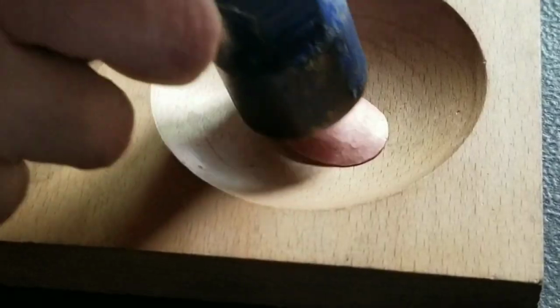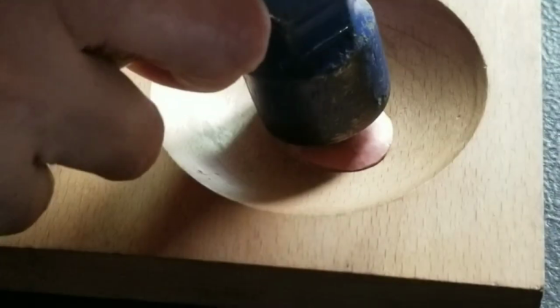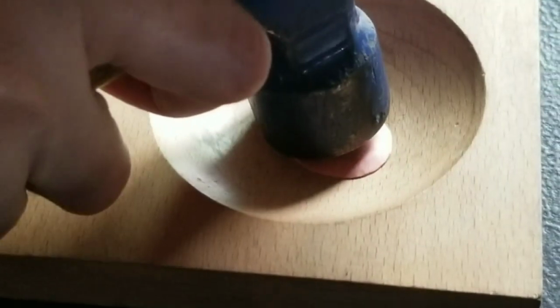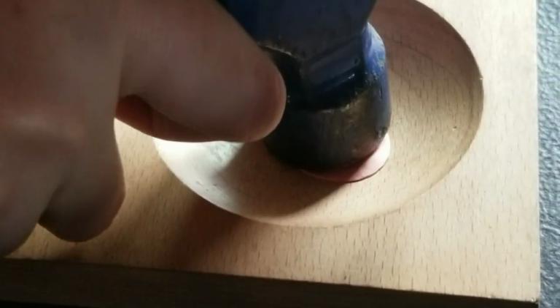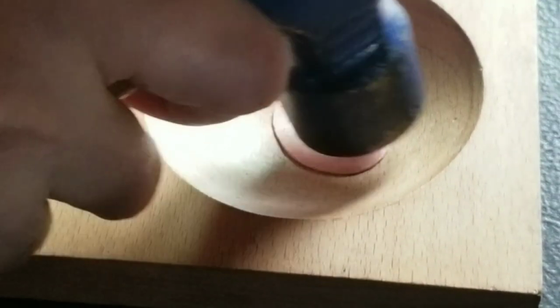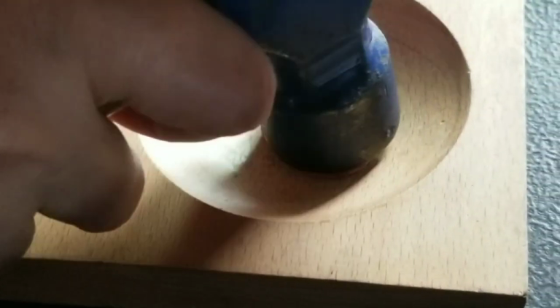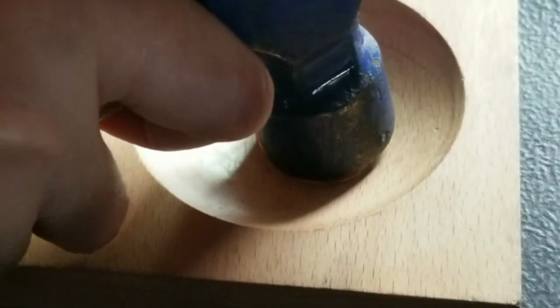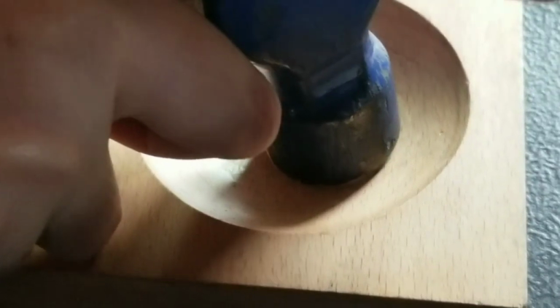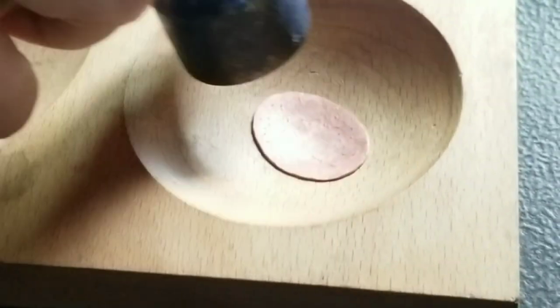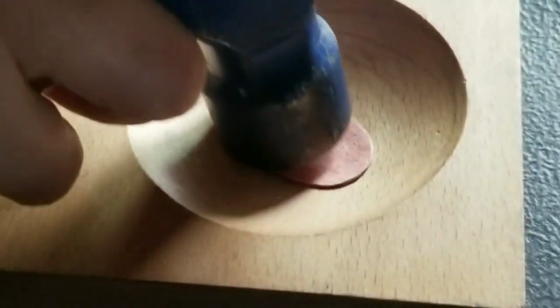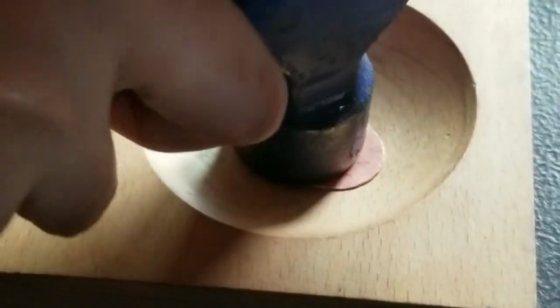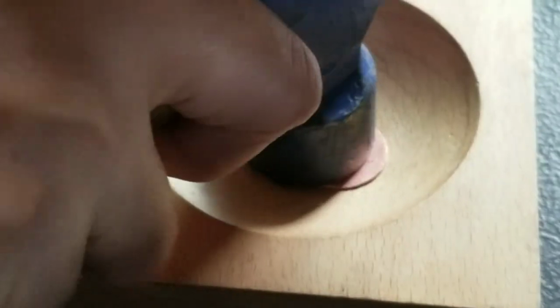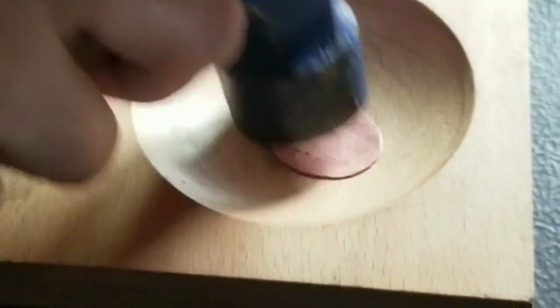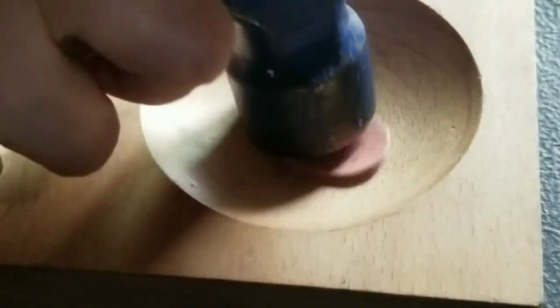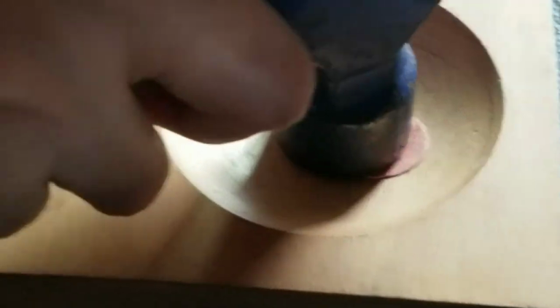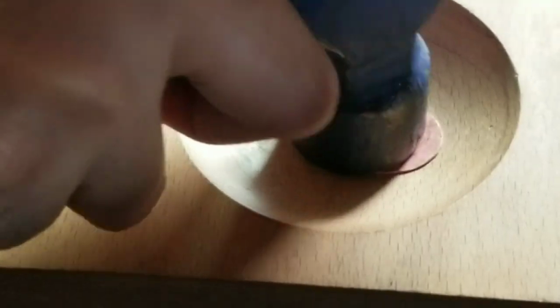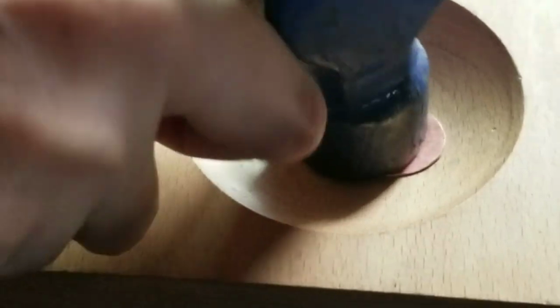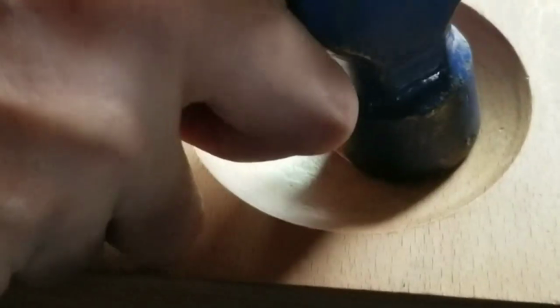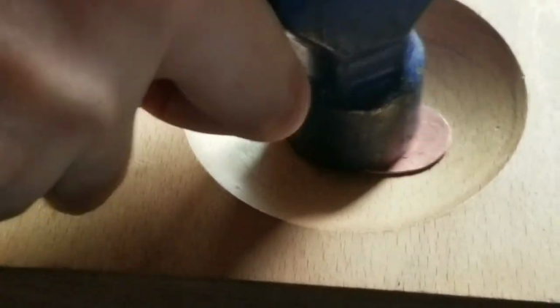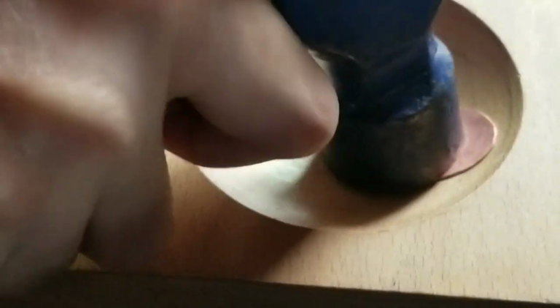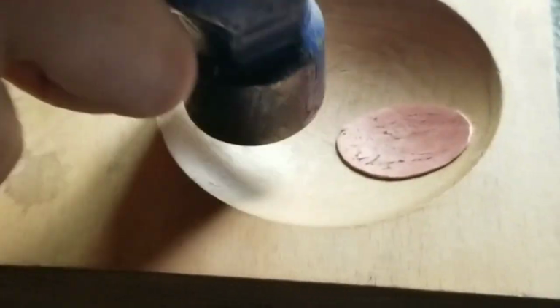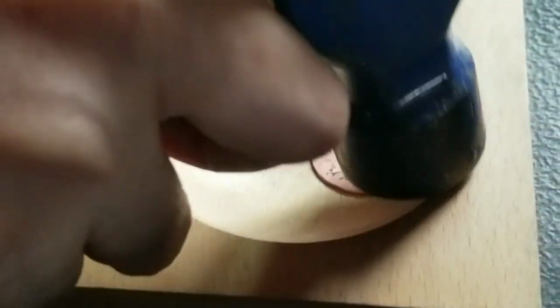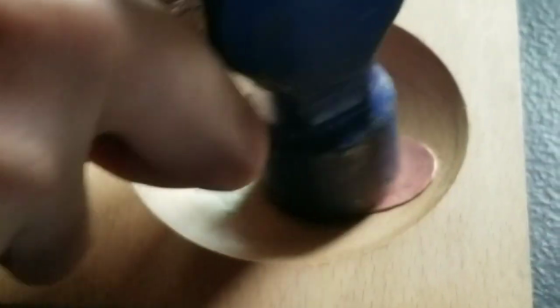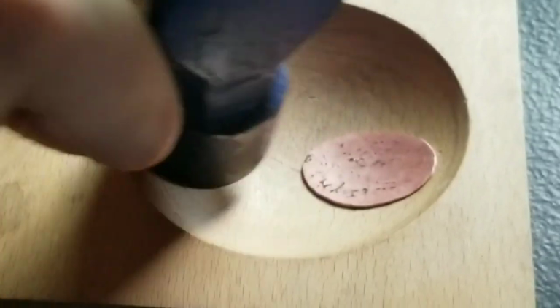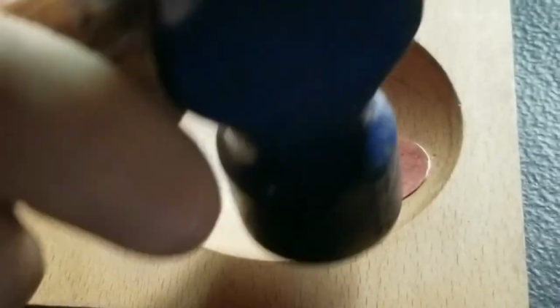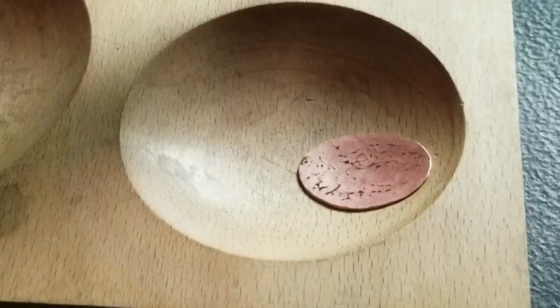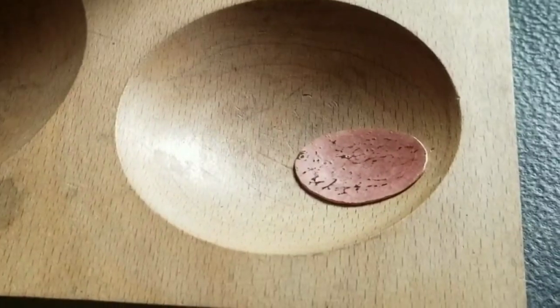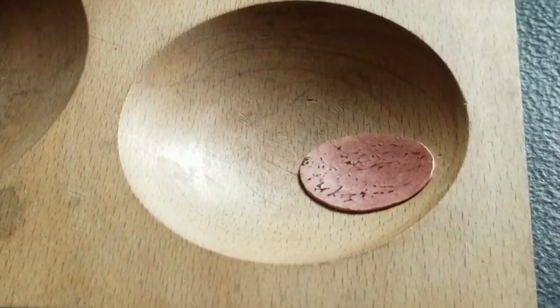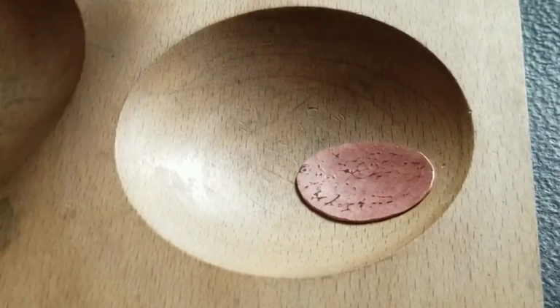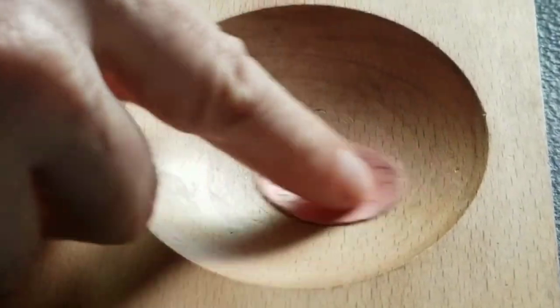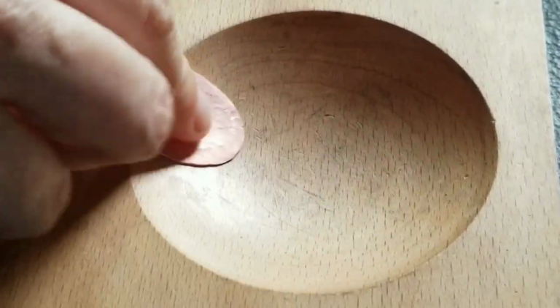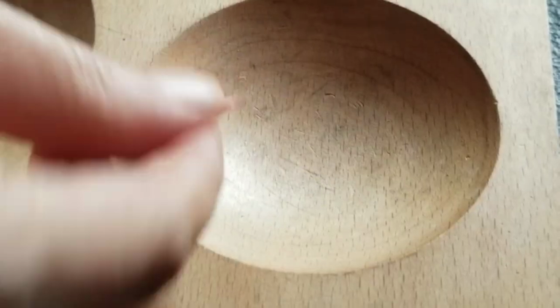I always dome the pieces, so that's what I did here. I never leave out this step because if it warps, that's not a really good look in my opinion.